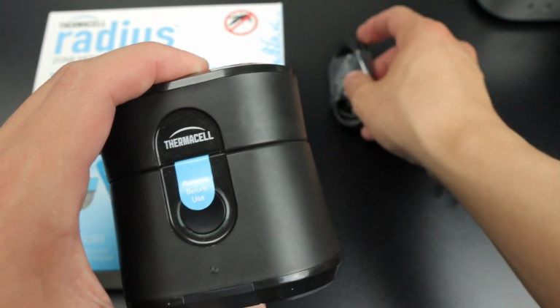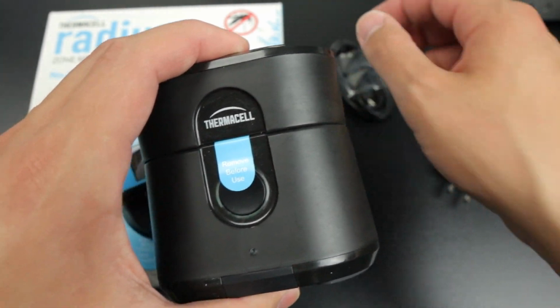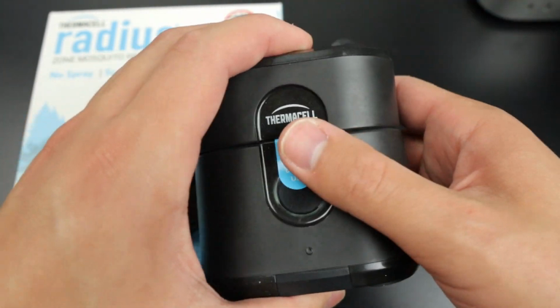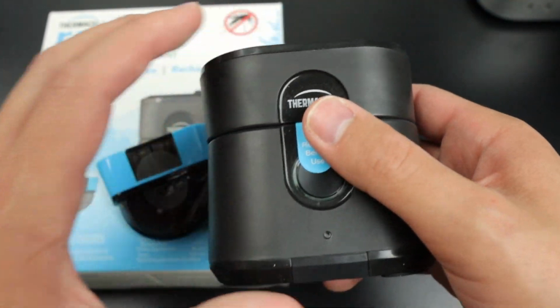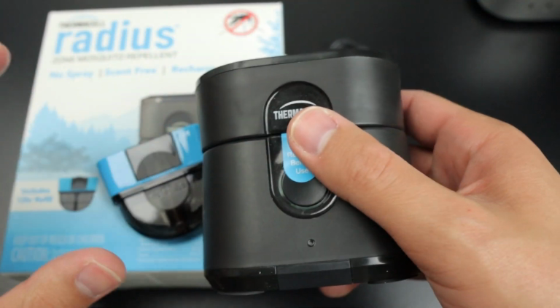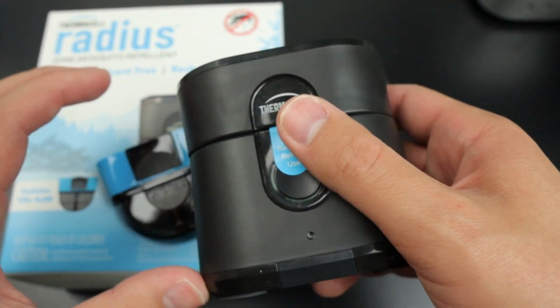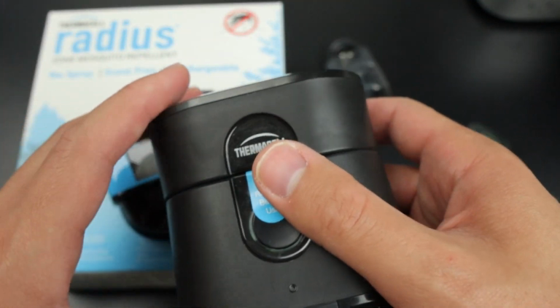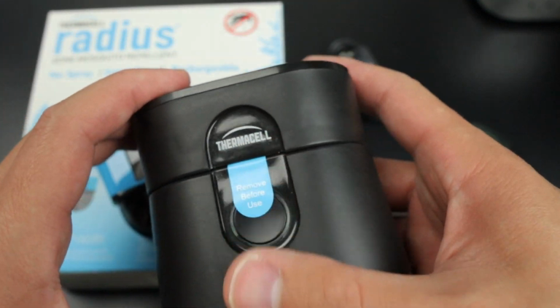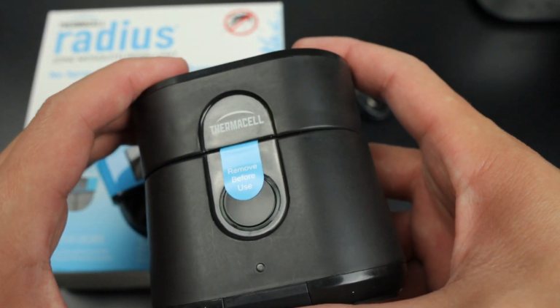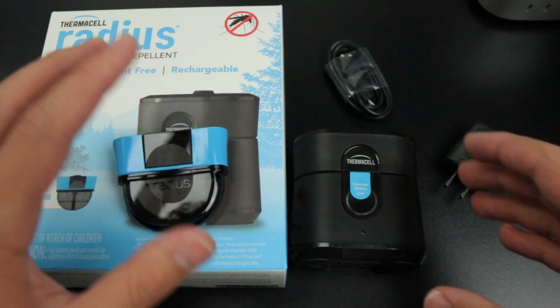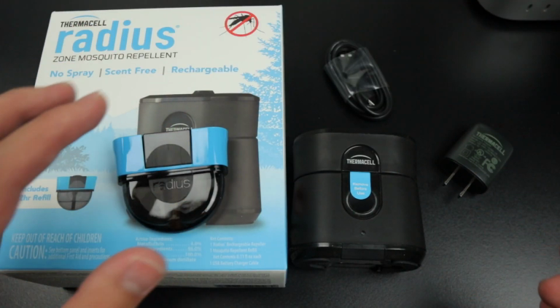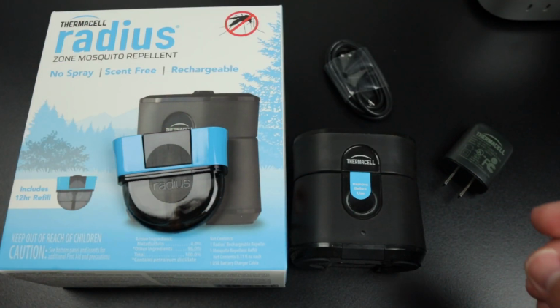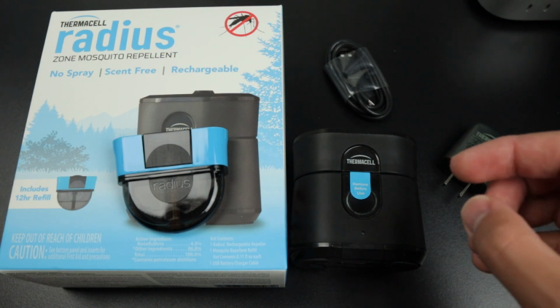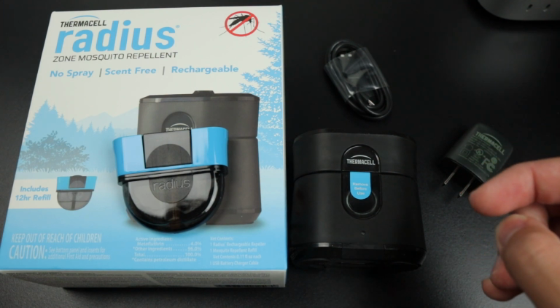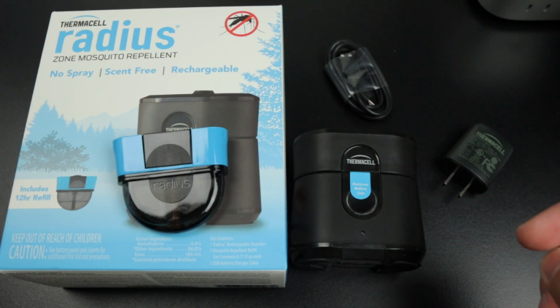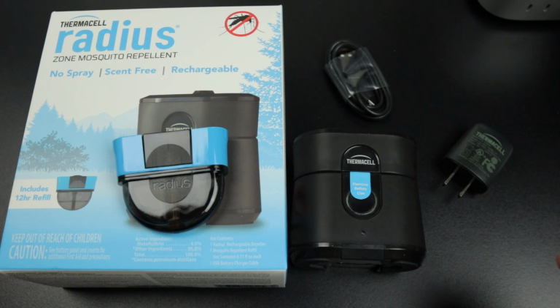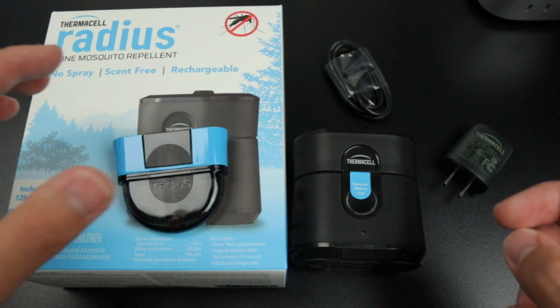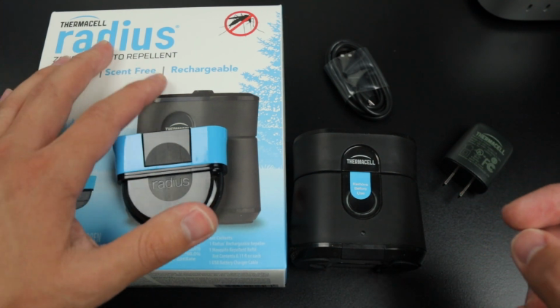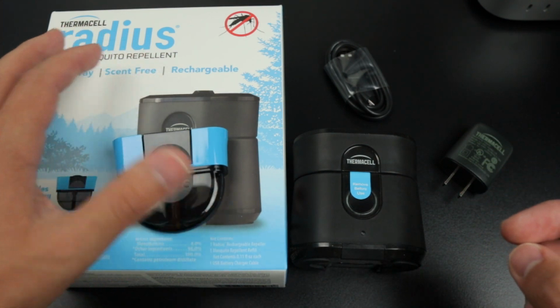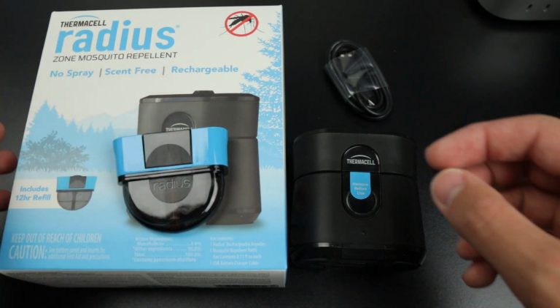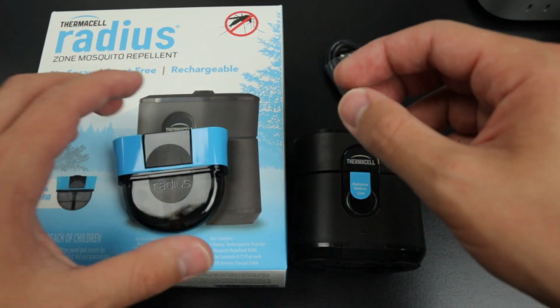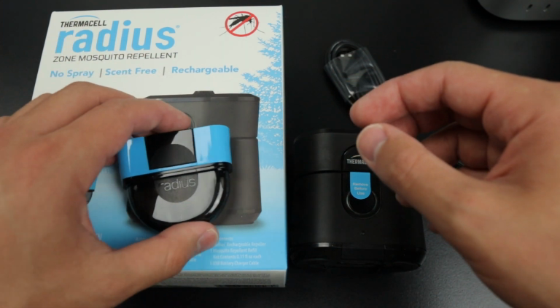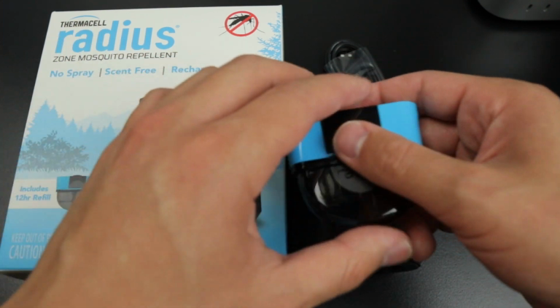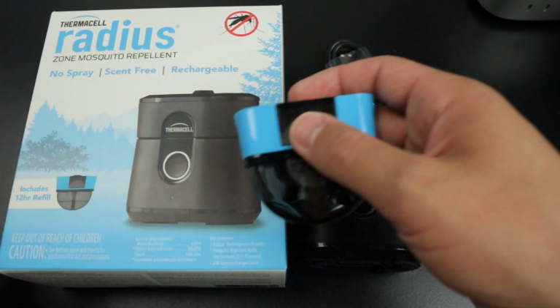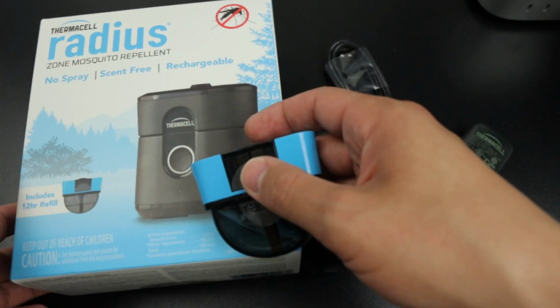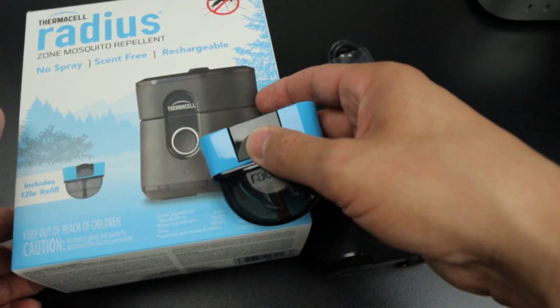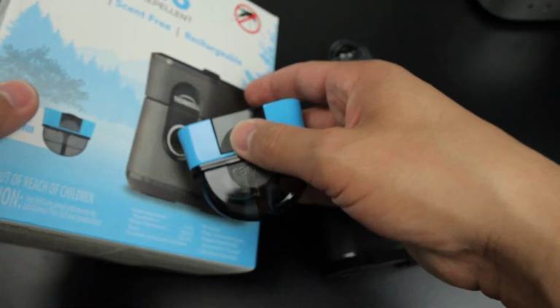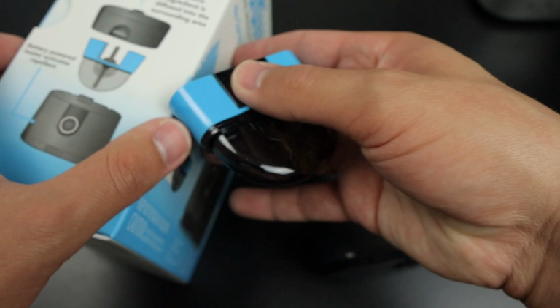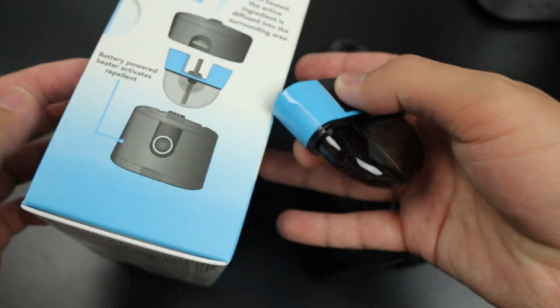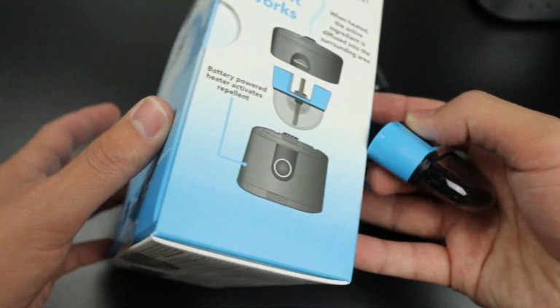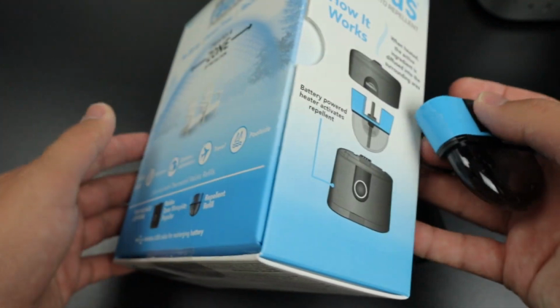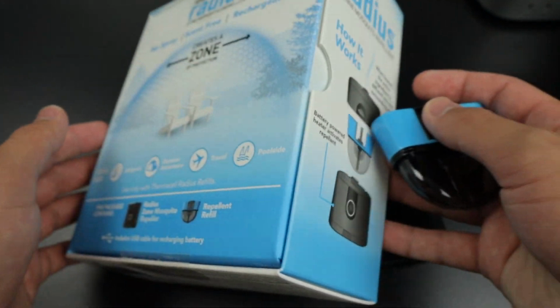When we use it camping, it actually really does the job. It takes about 15 minutes to actually kick in and create that zone that it states. It's a 20-foot zone for this one here.